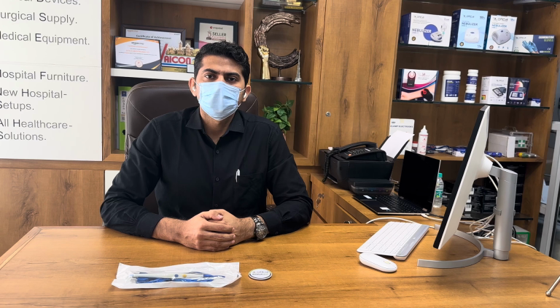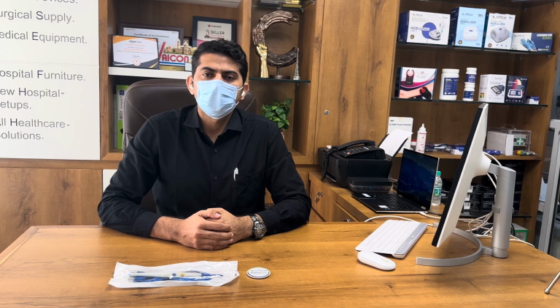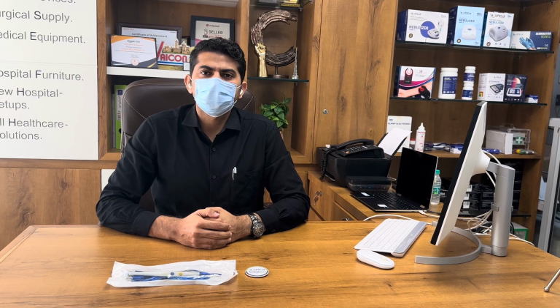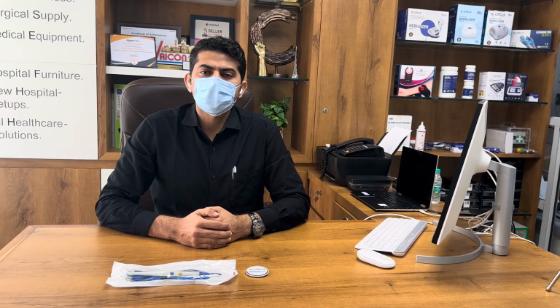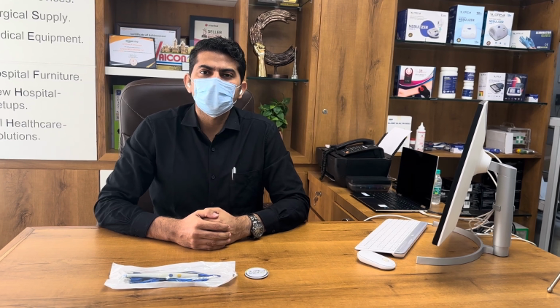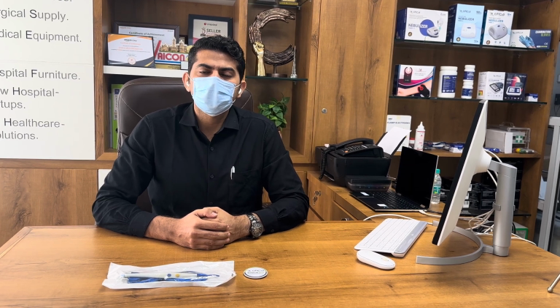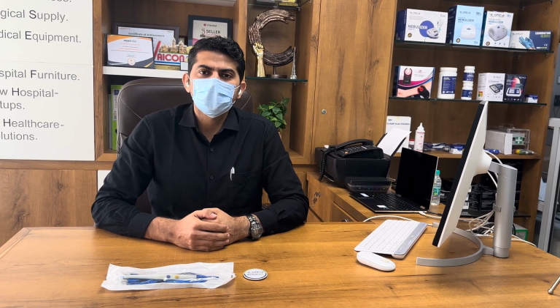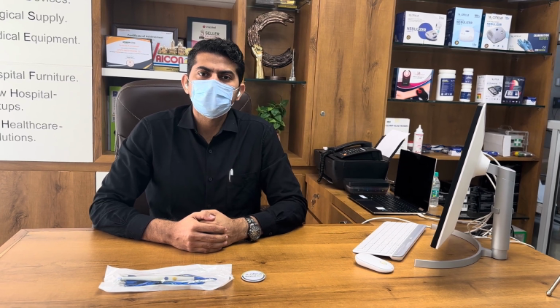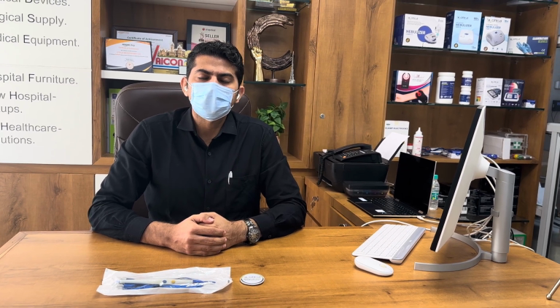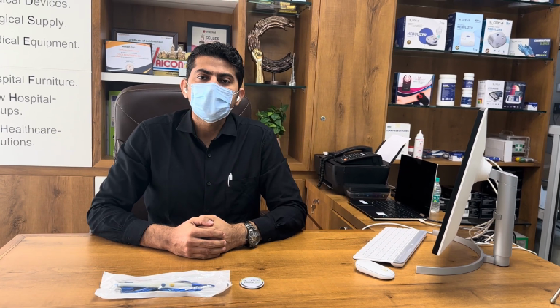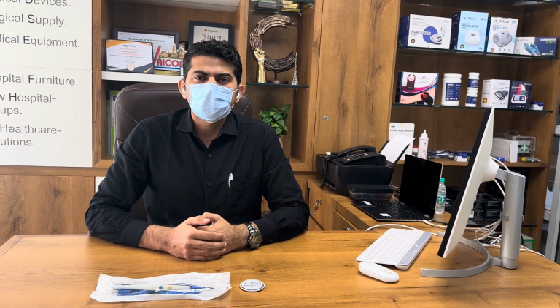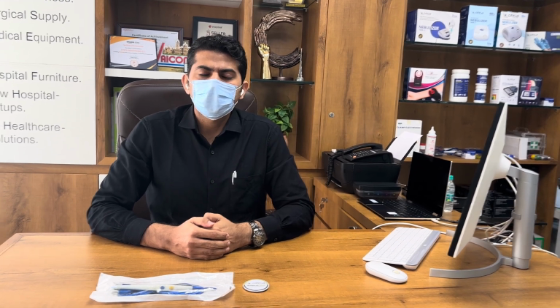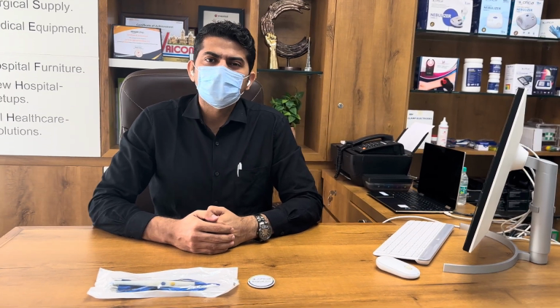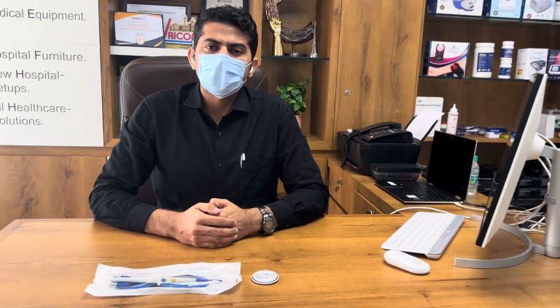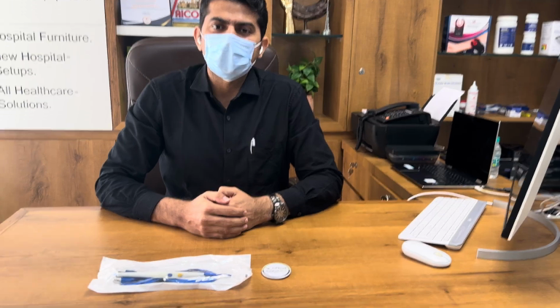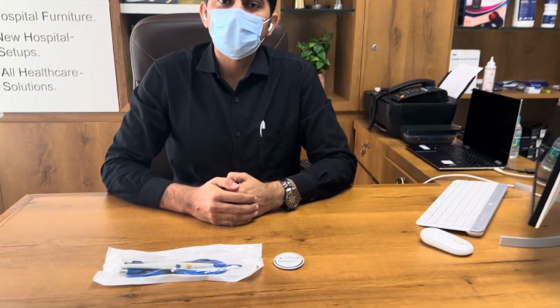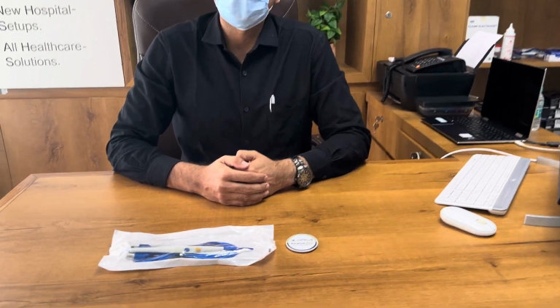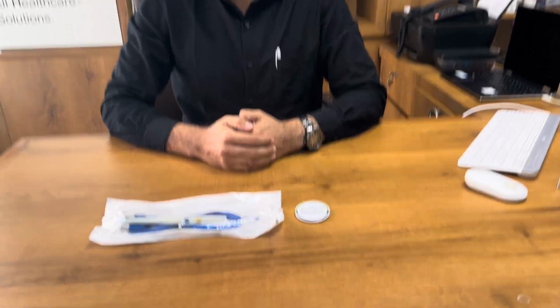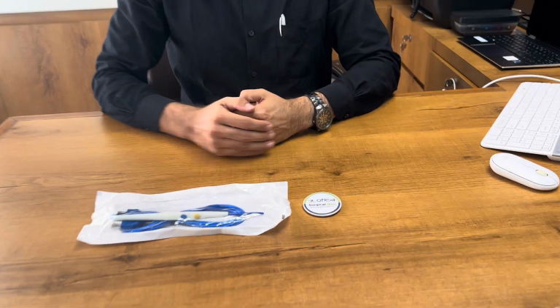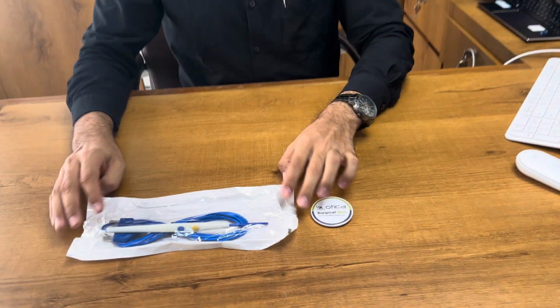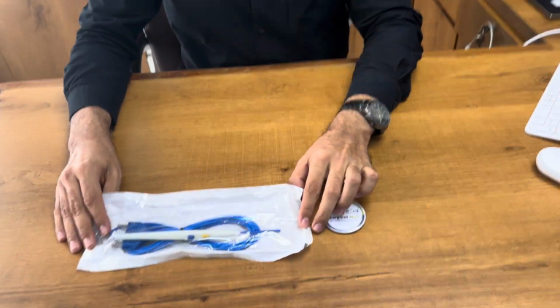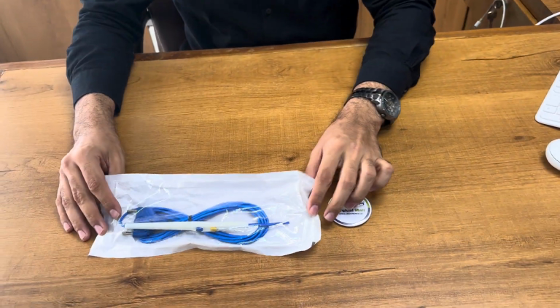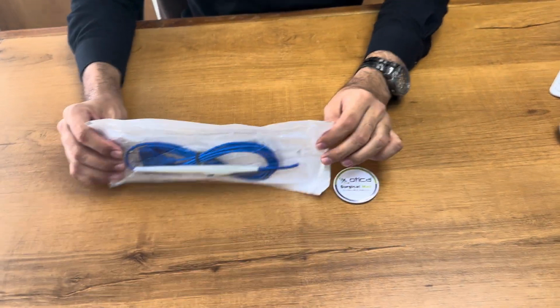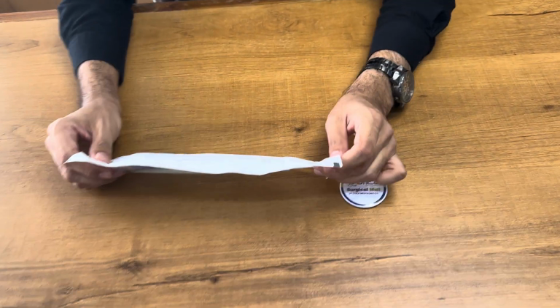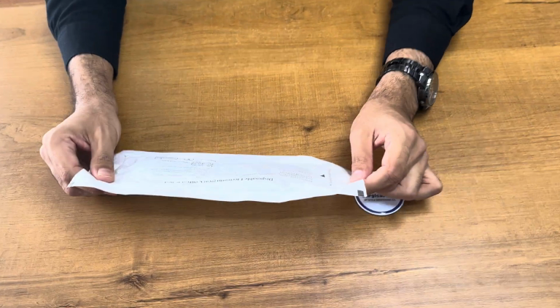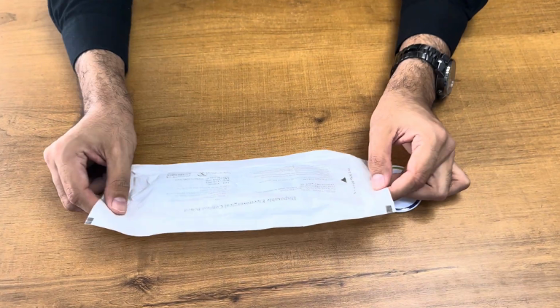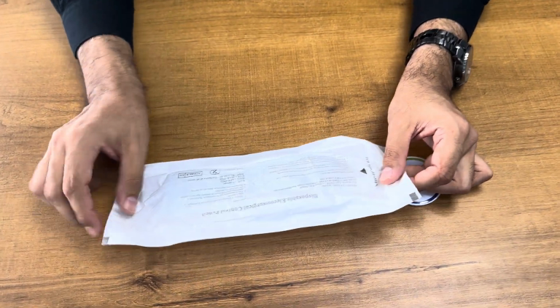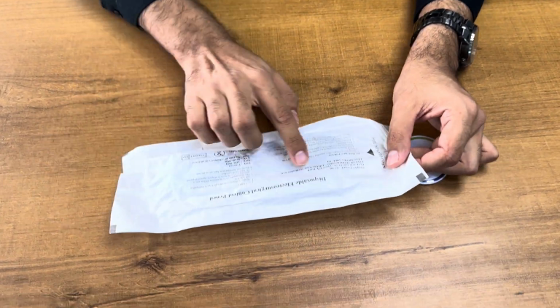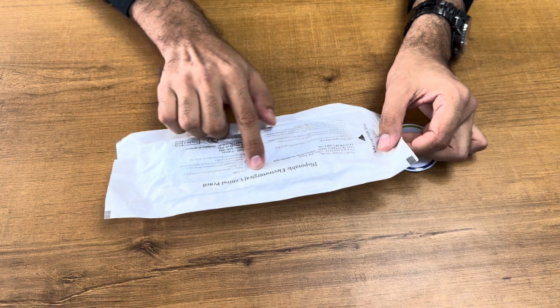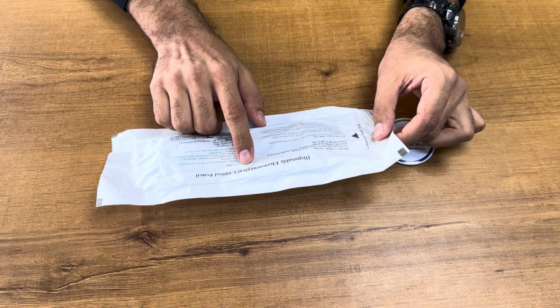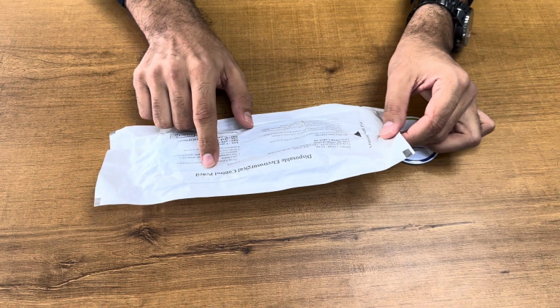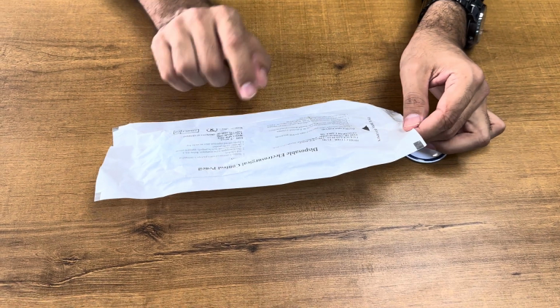Hello friends, welcome to Otika Meditronics Company. Today we are going to demonstrate an unboxing and usage of a disposable cautery pencil, or we can say electrosurgical control pencil.